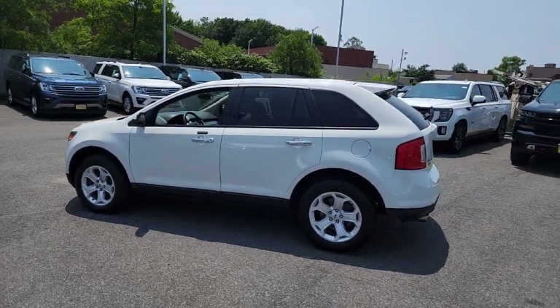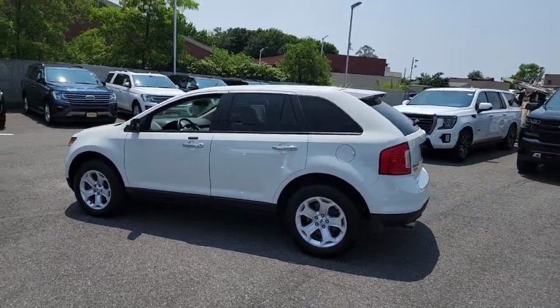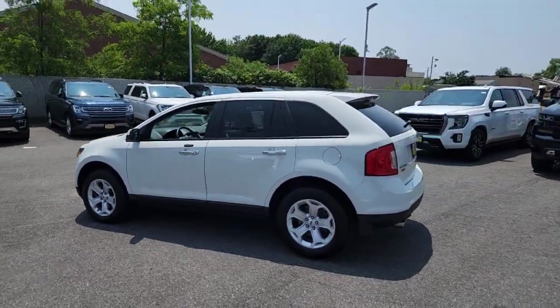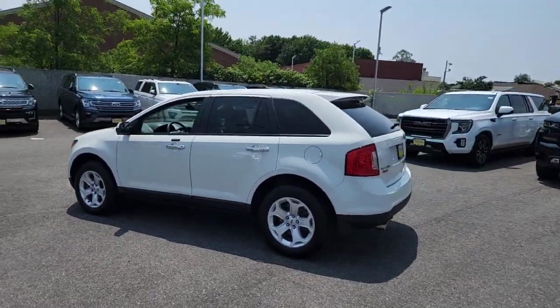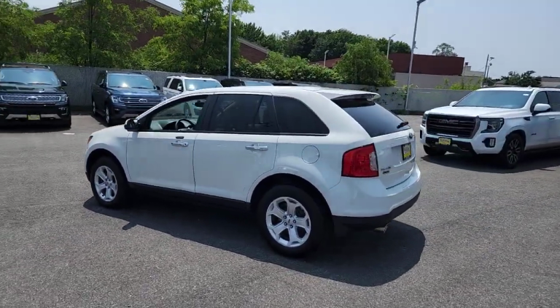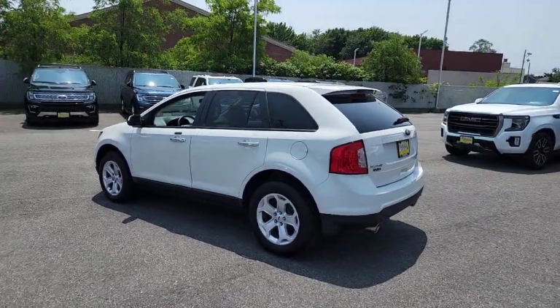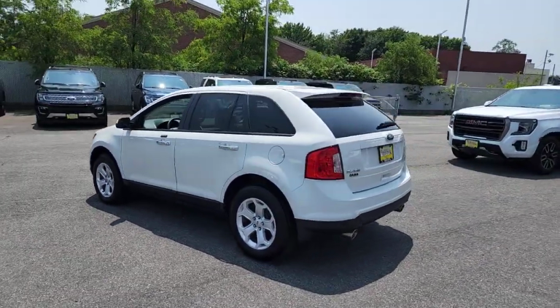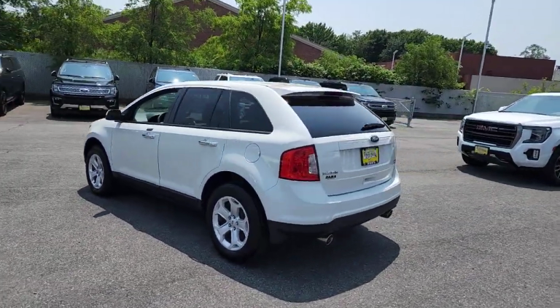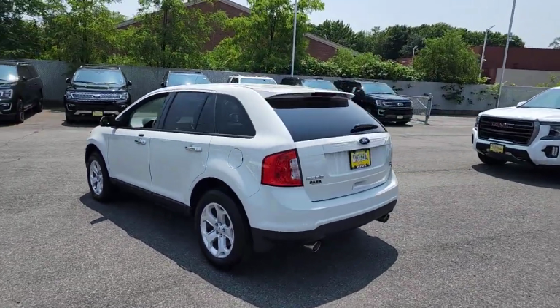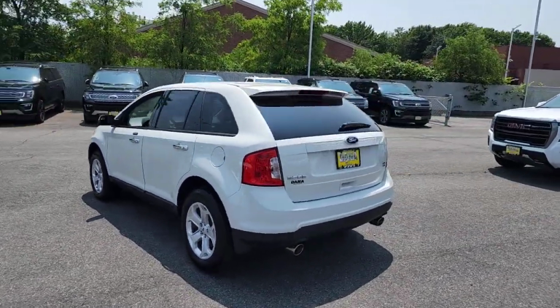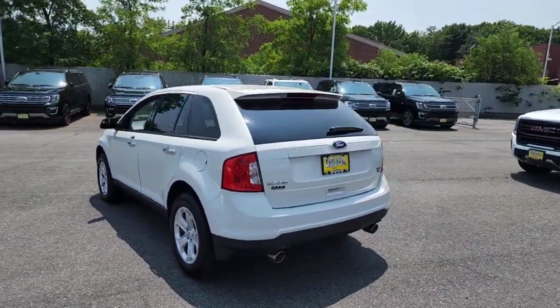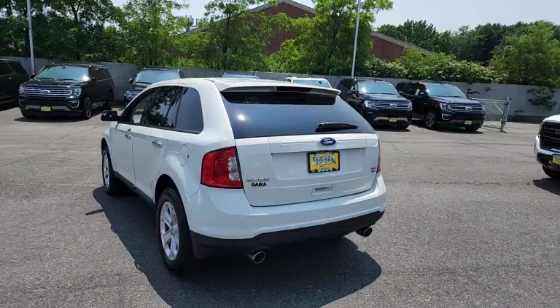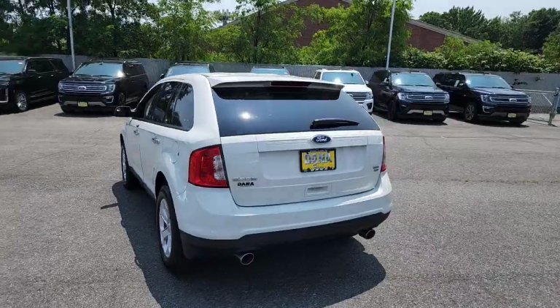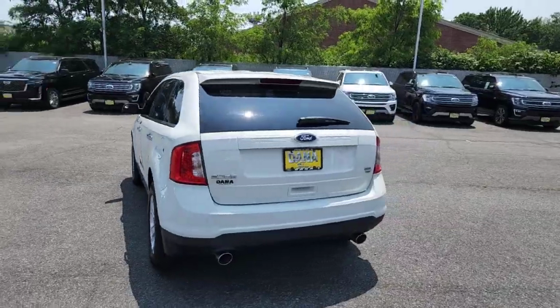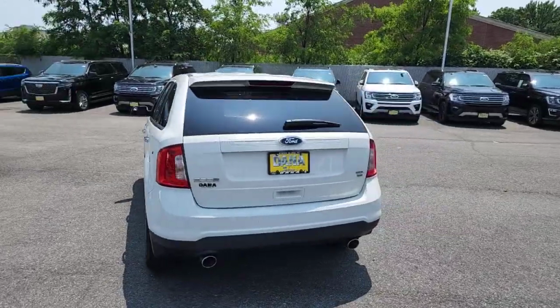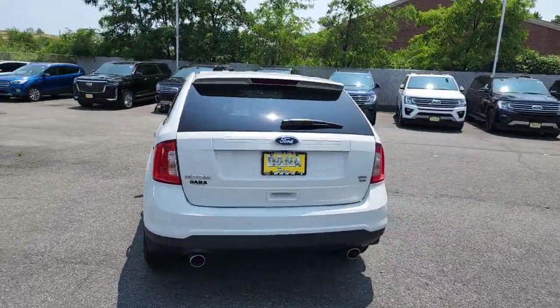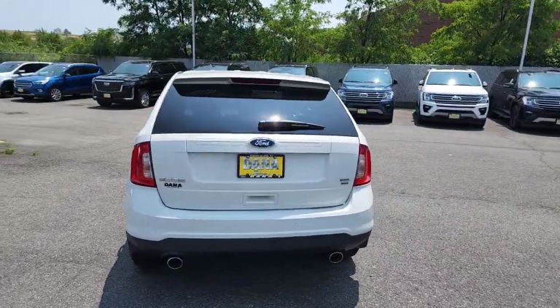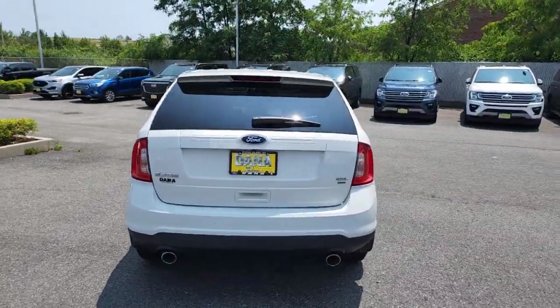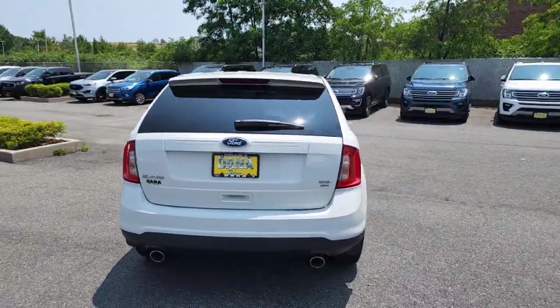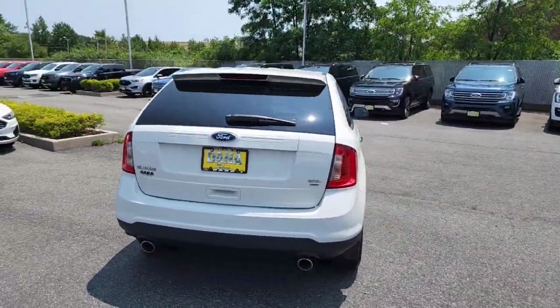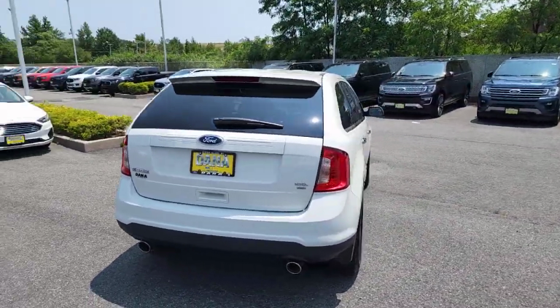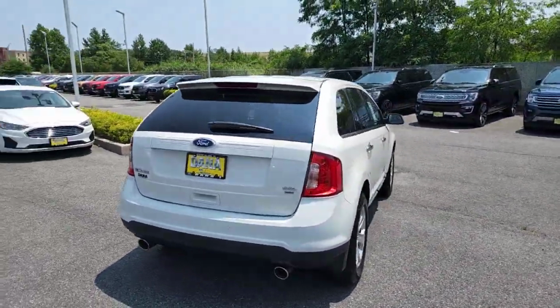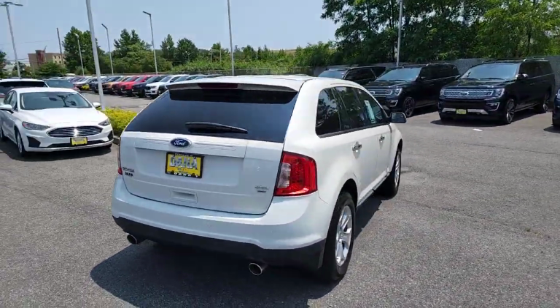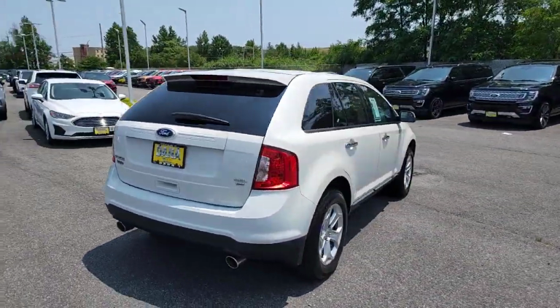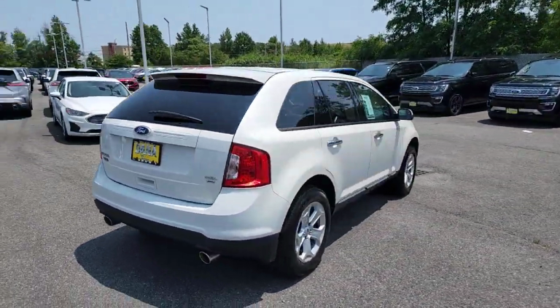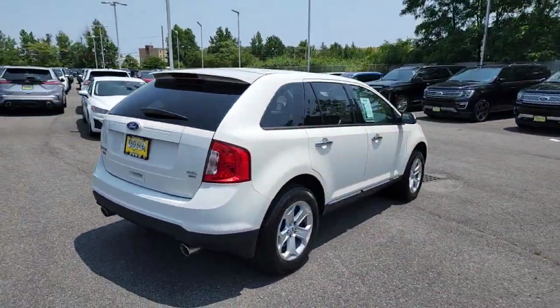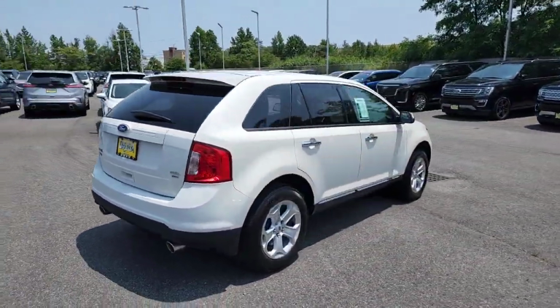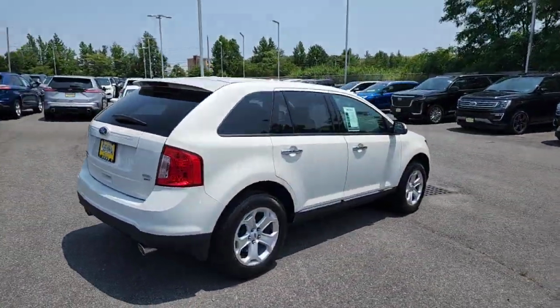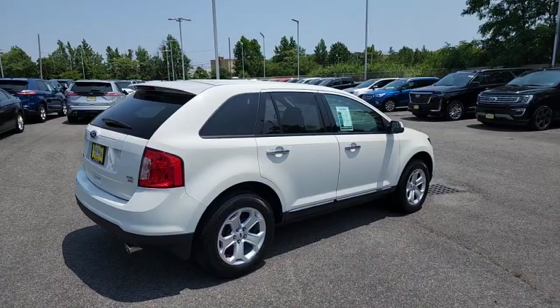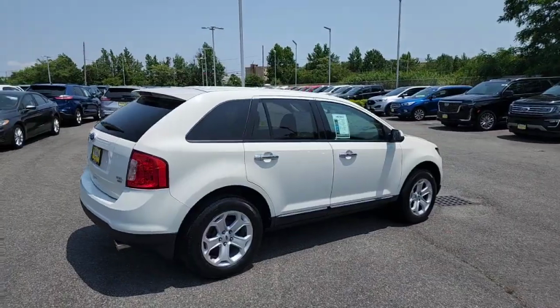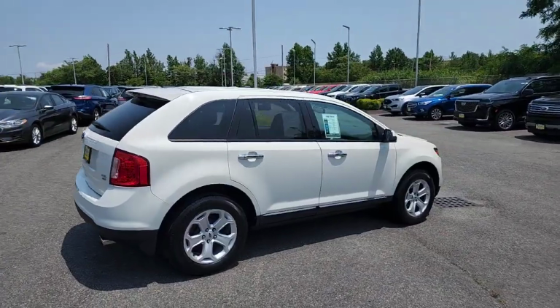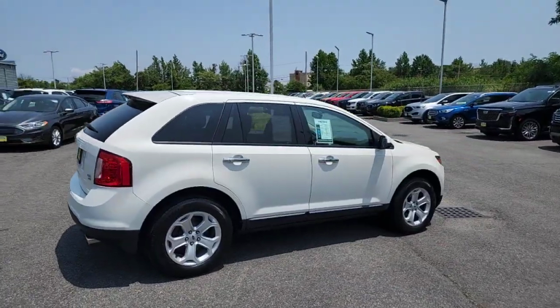This mid-size SUV blends capability, comfort, and versatility to infuse every adventure with confidence and make it easier to keep up with the demands of your busy life.